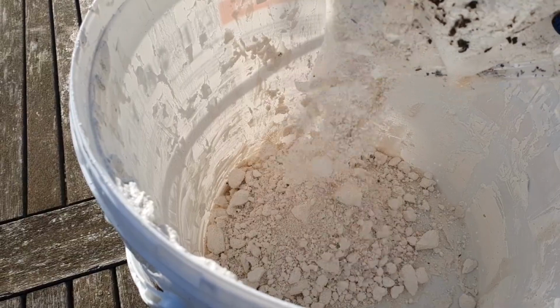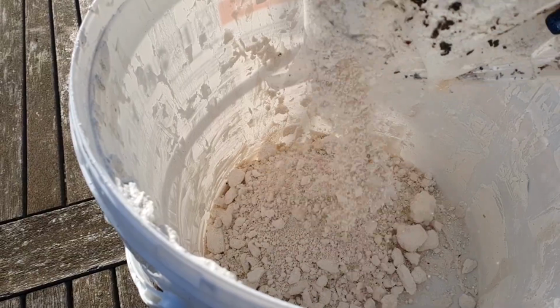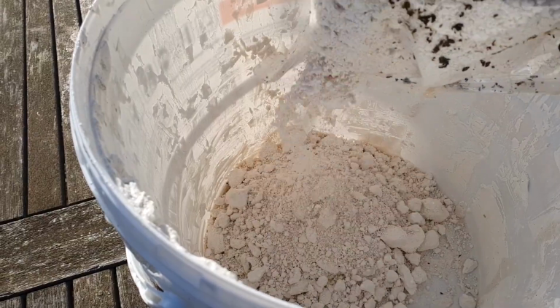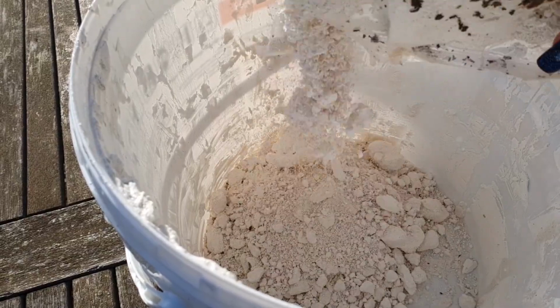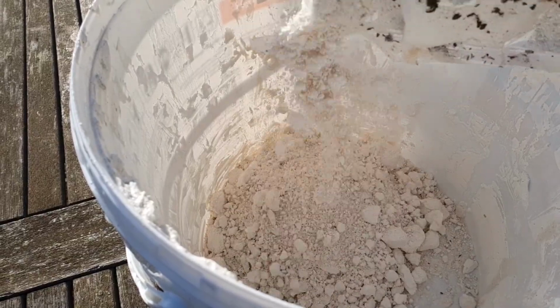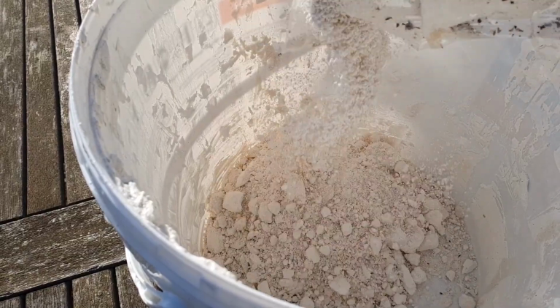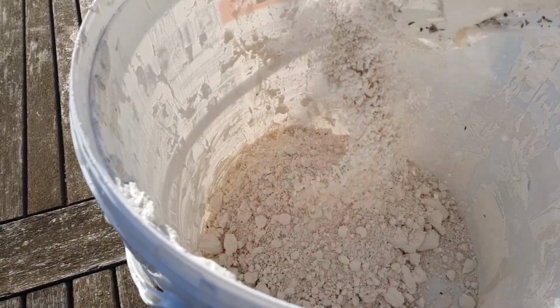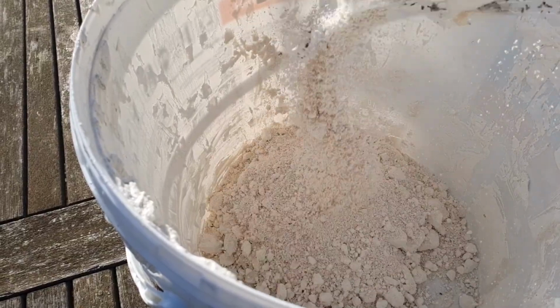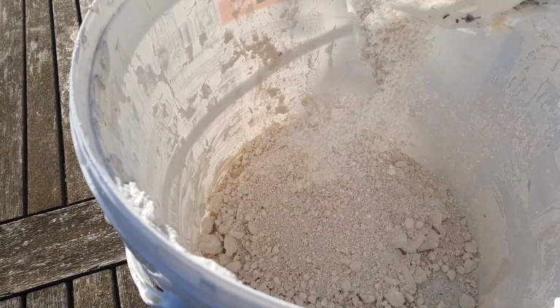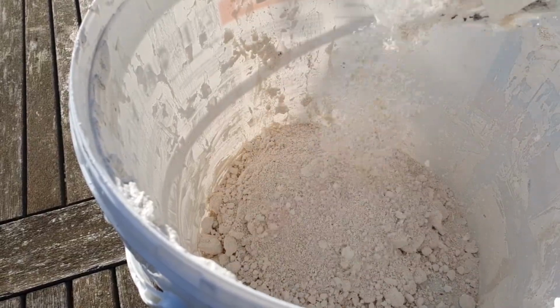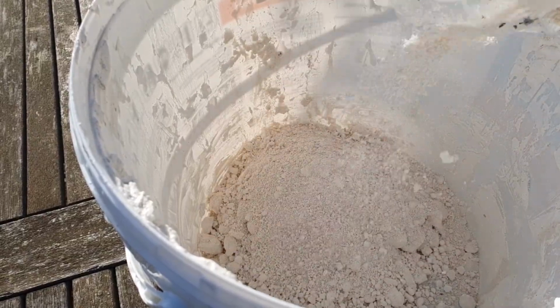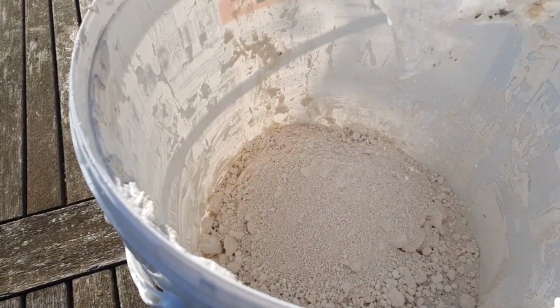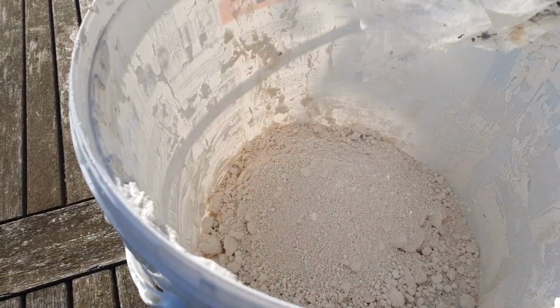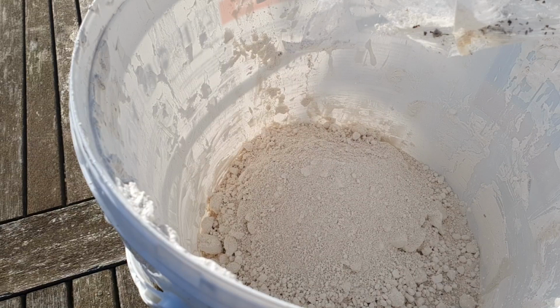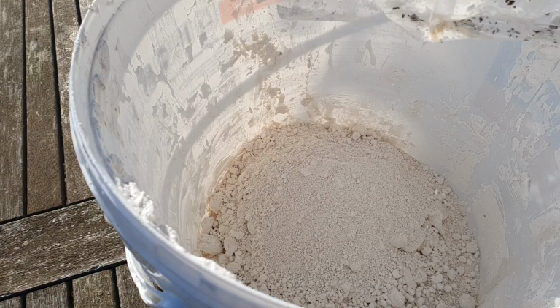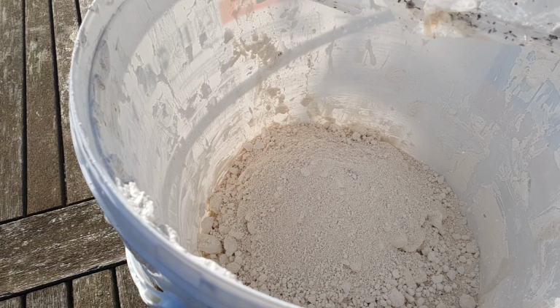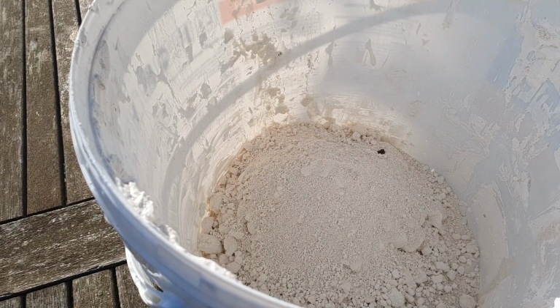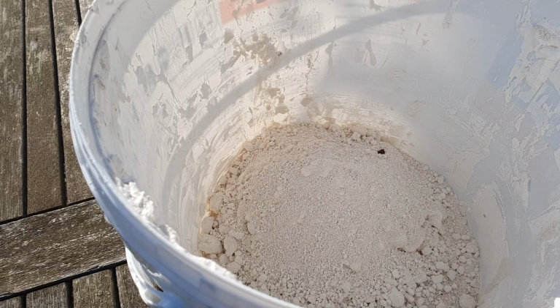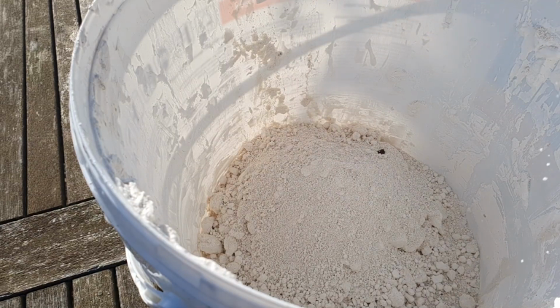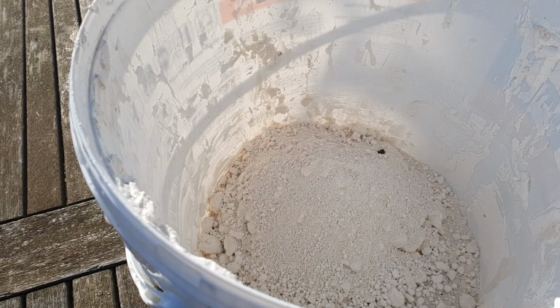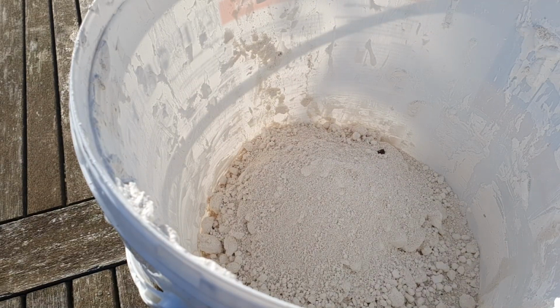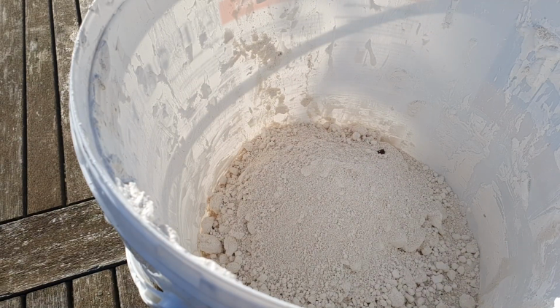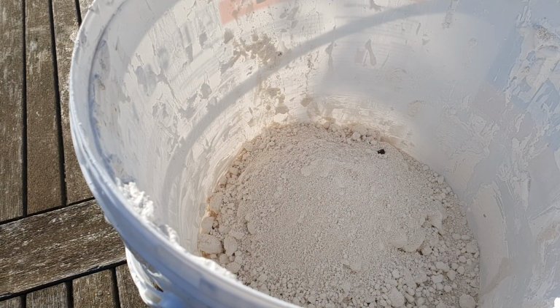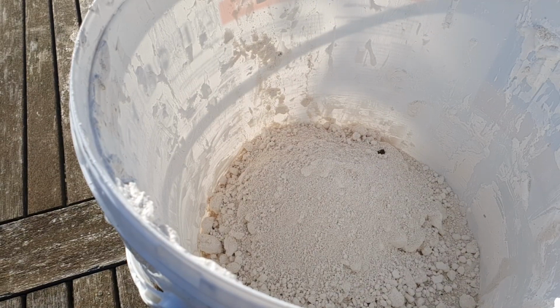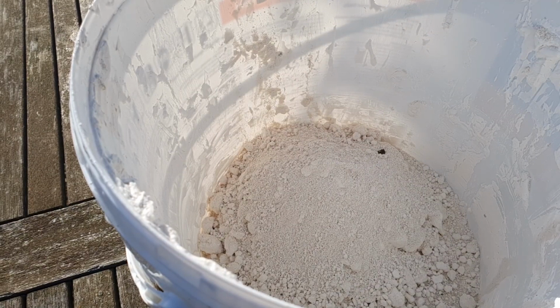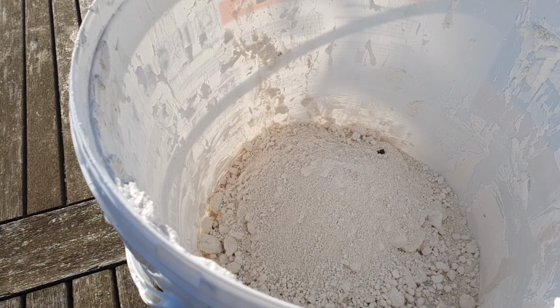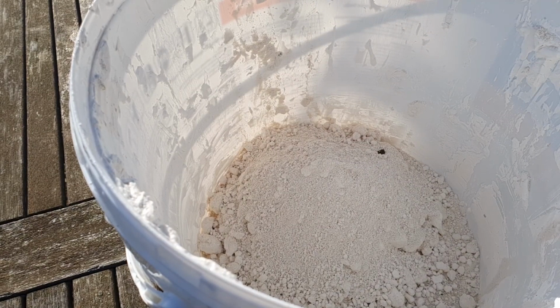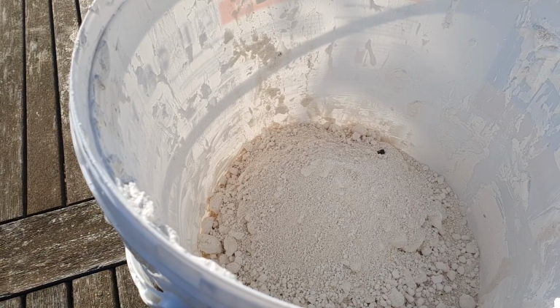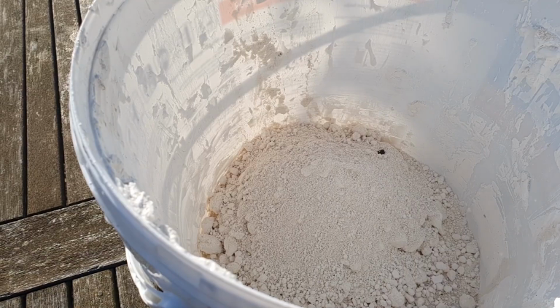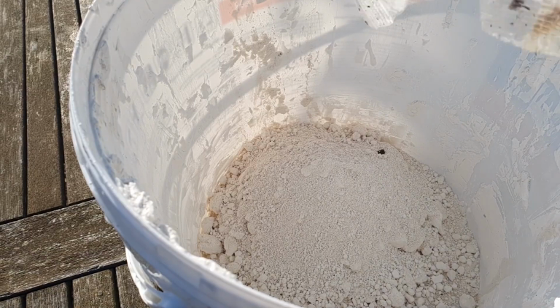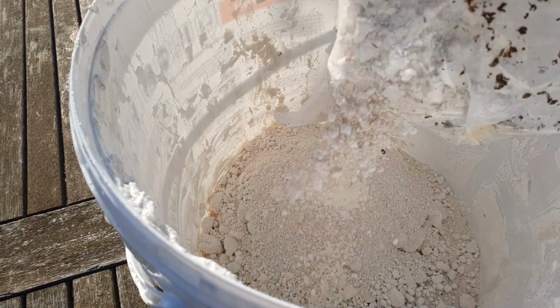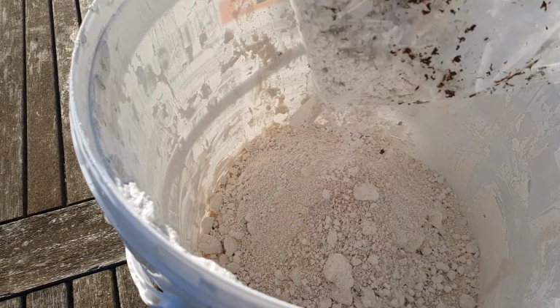Miksturę wapienną można przygotować samodzielnie, rozpuszczając wapno w wodzie w ilości 2 kg na 10 litrów wody. Jeśli planujemy malować drzewa pędzlem, mieszanka powinna być nieco gętsza. Jeśli chcemy wykonać oprysk, mleko wapienne musi być bardziej płynne.